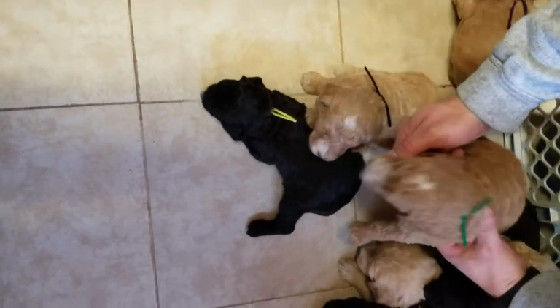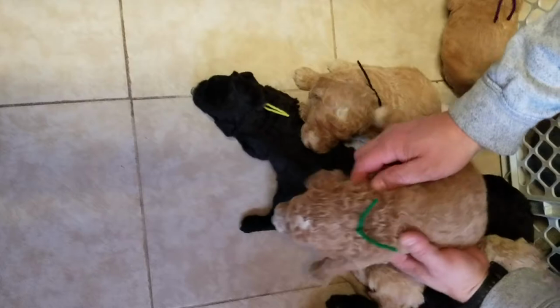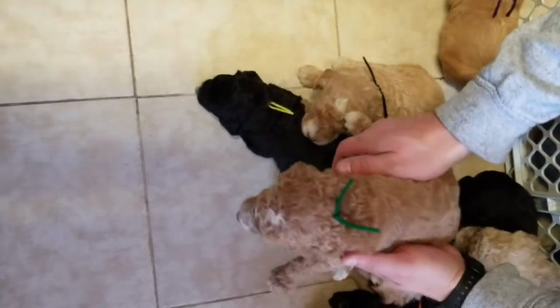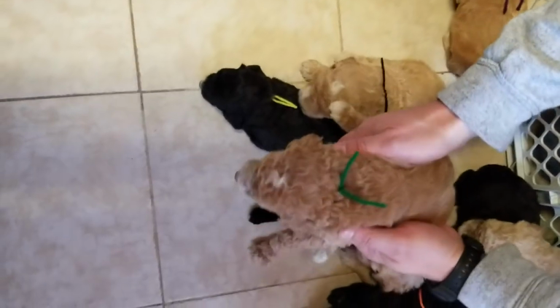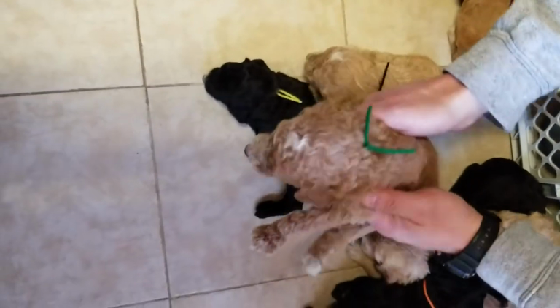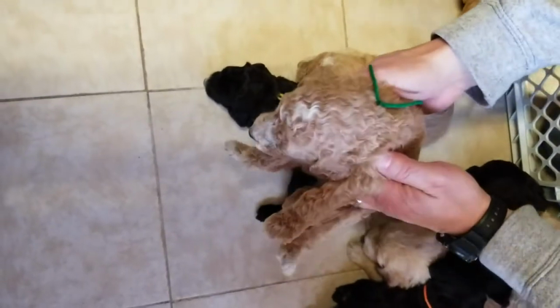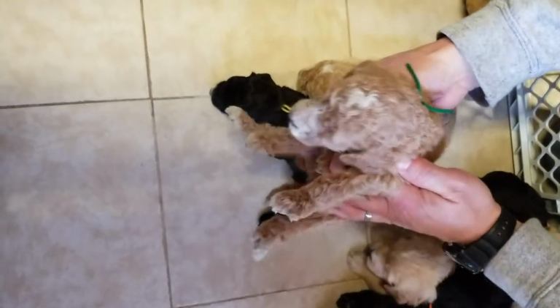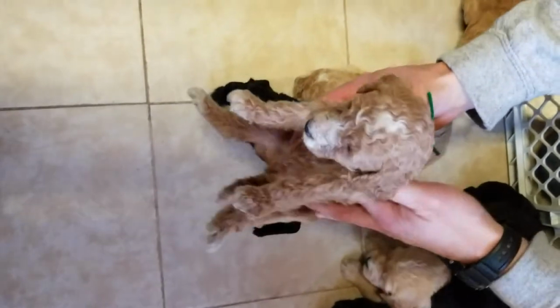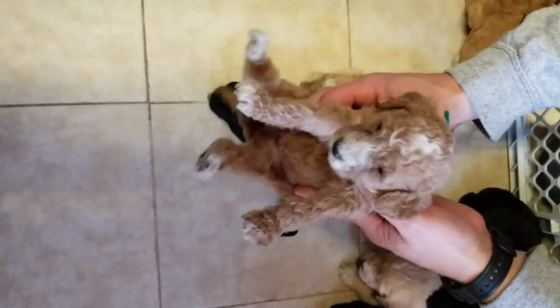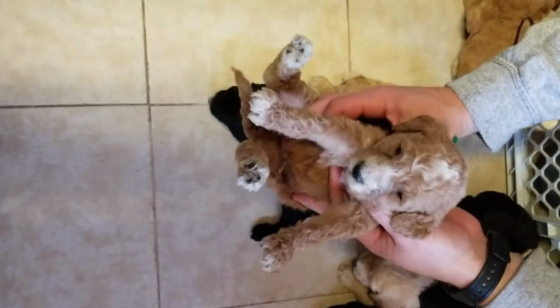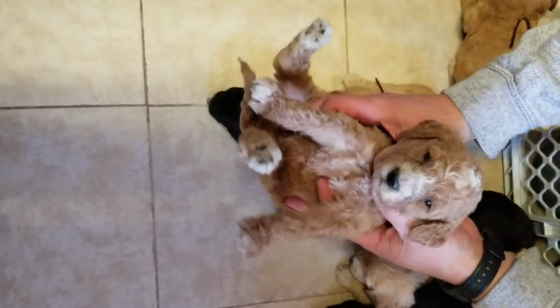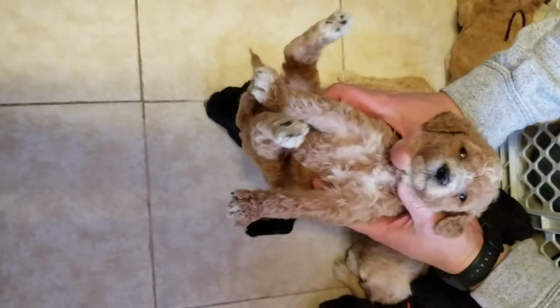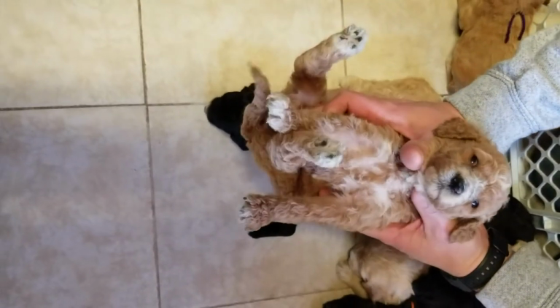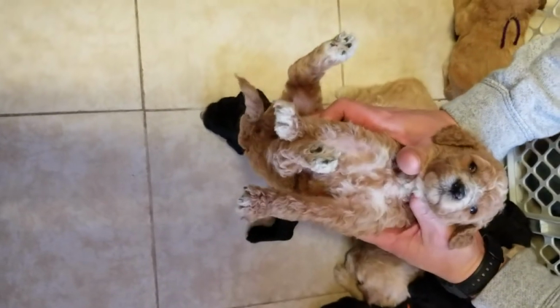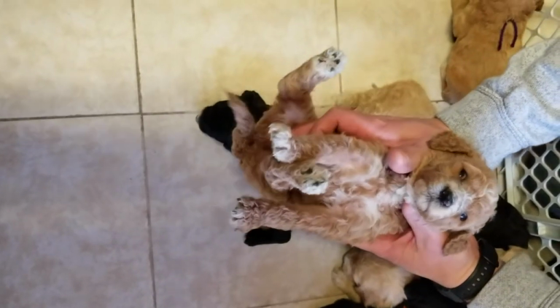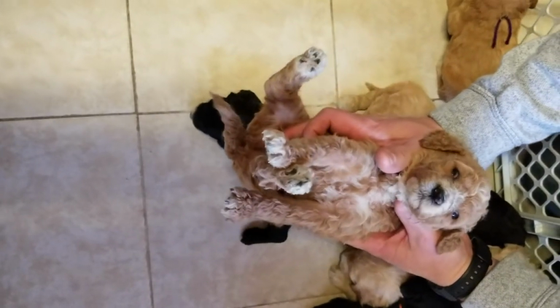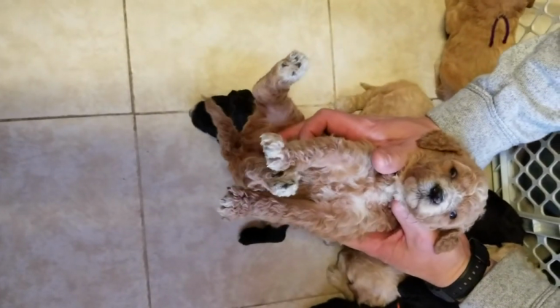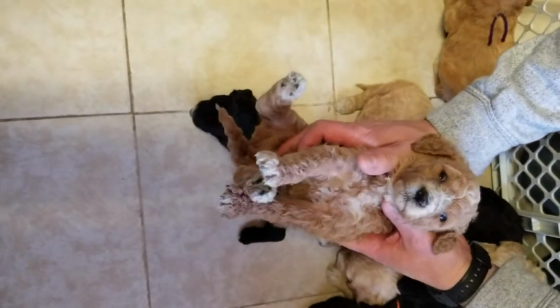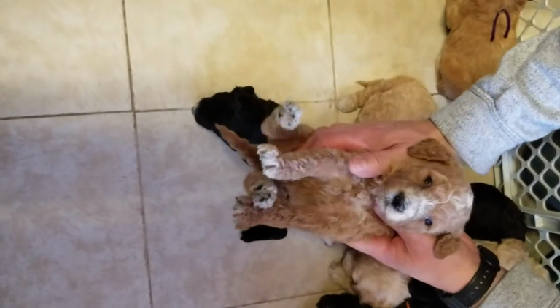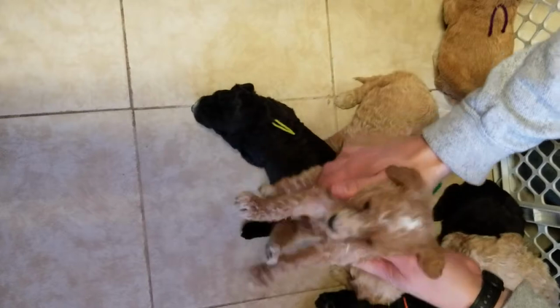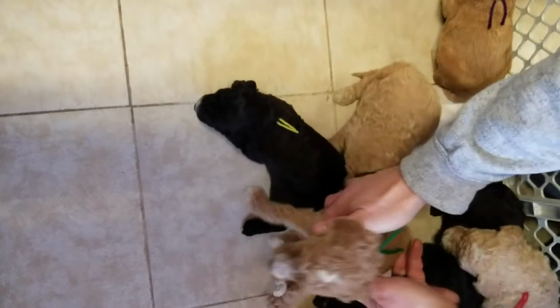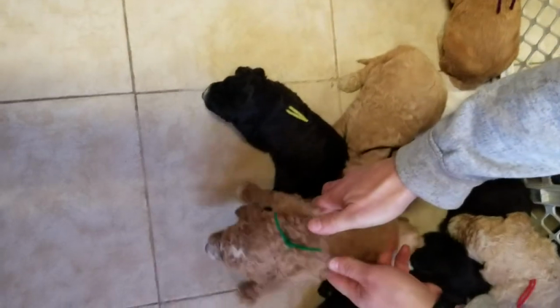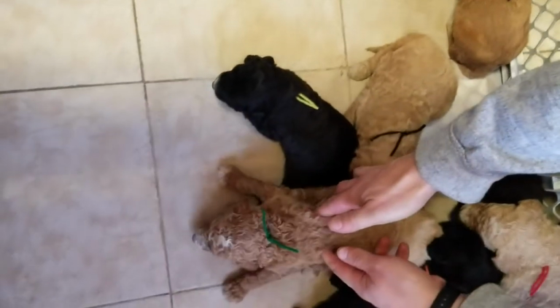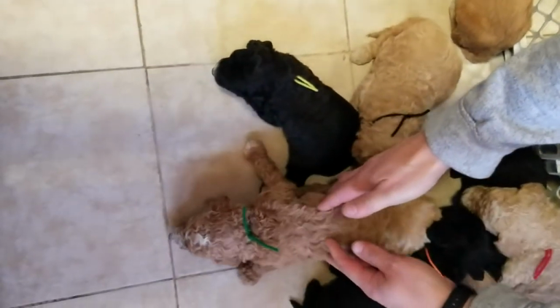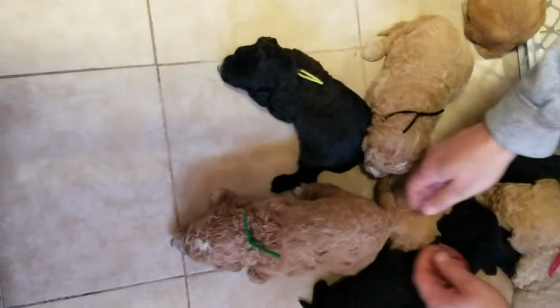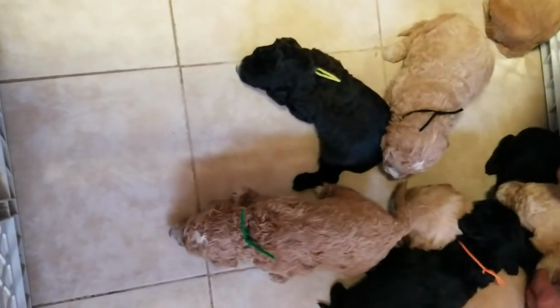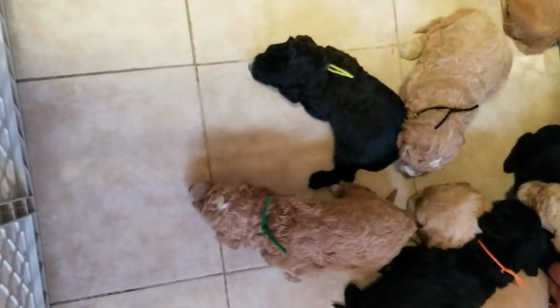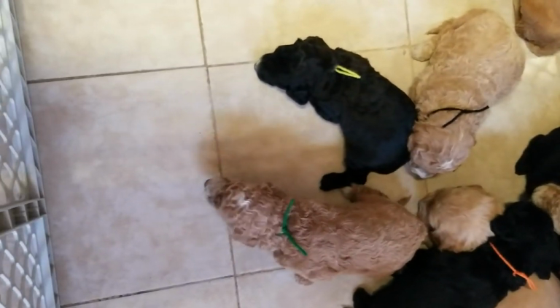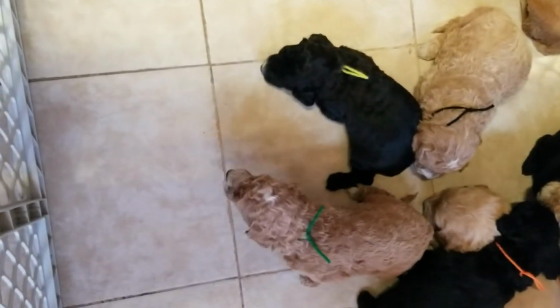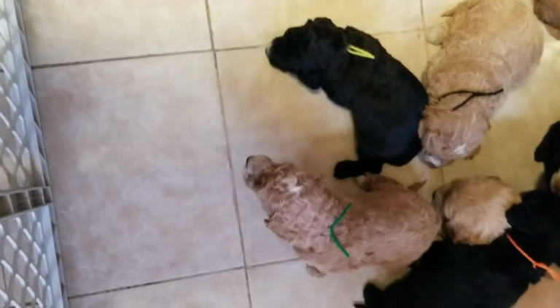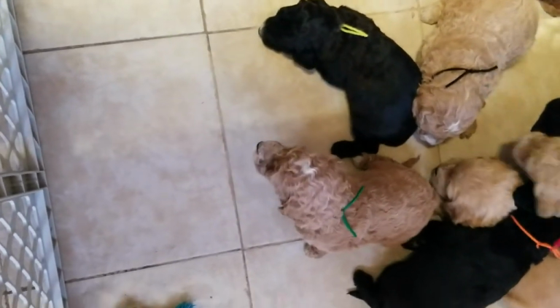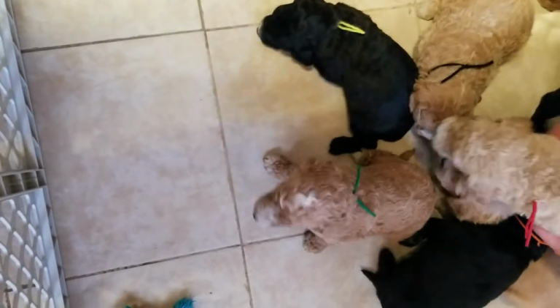This is the green ribbon male. He's the darkest male.